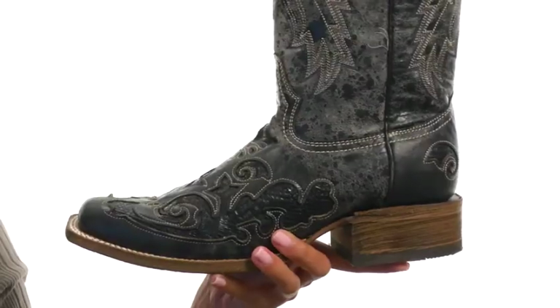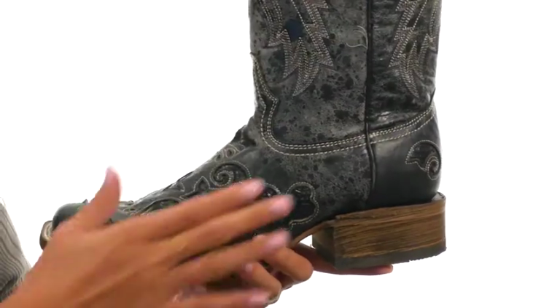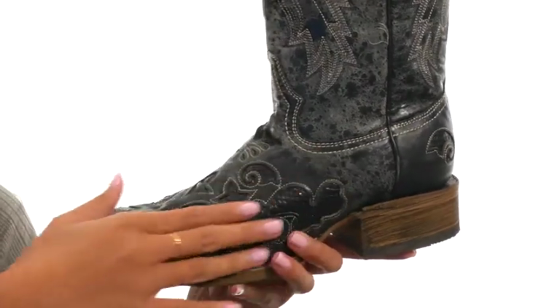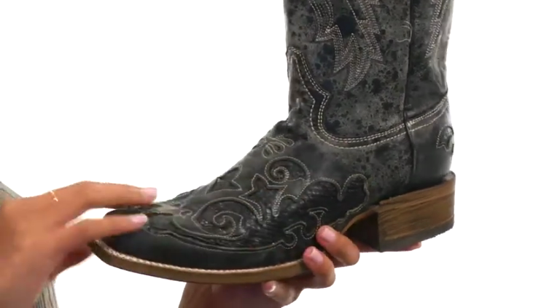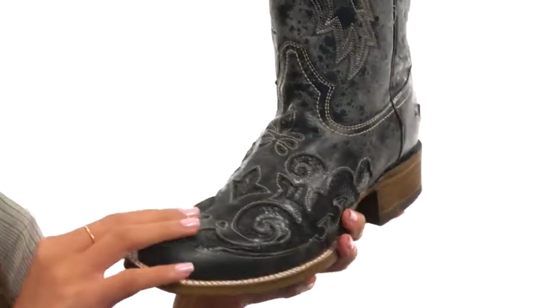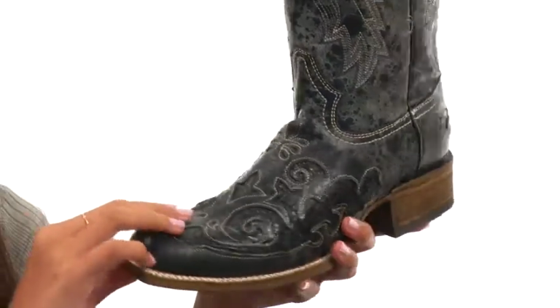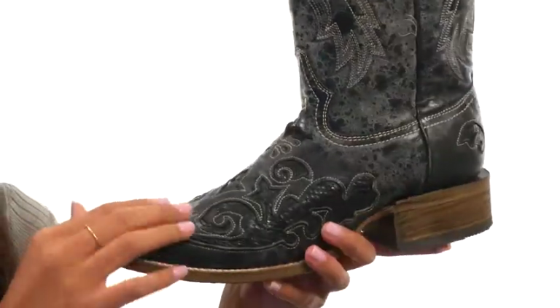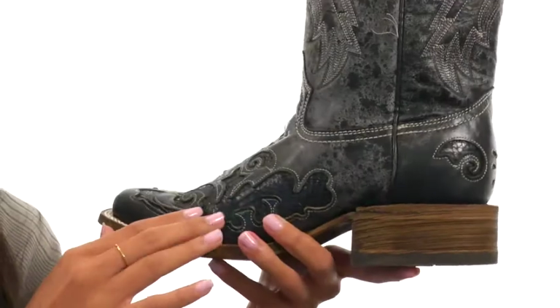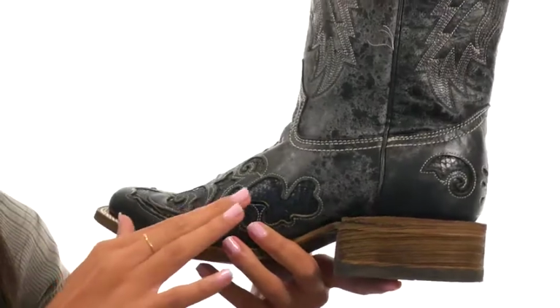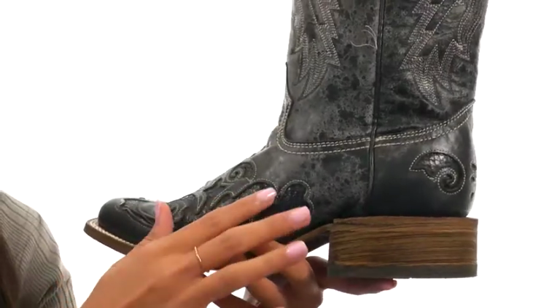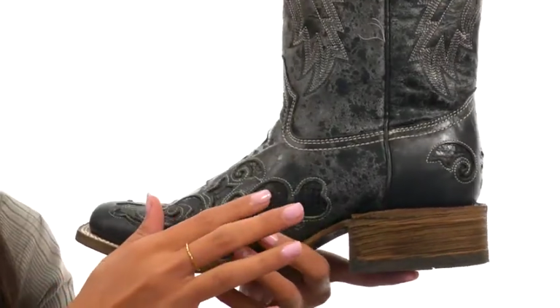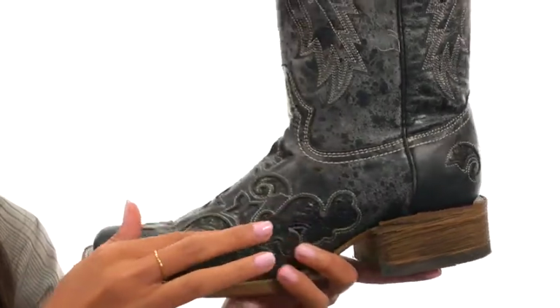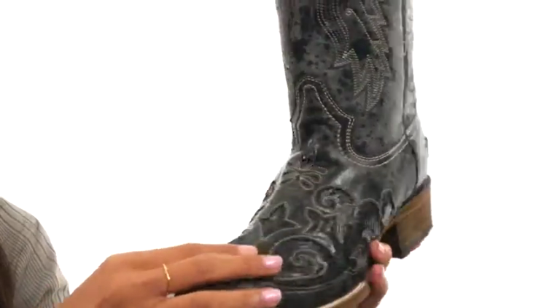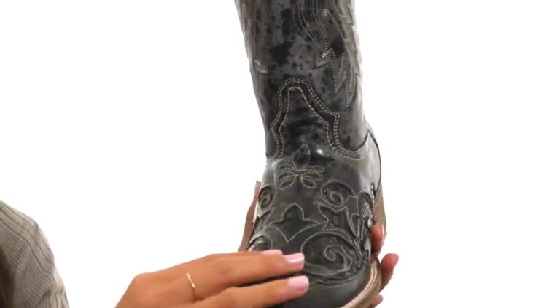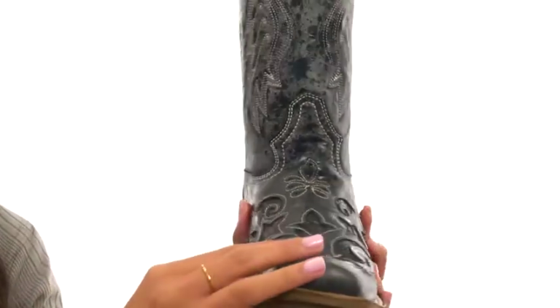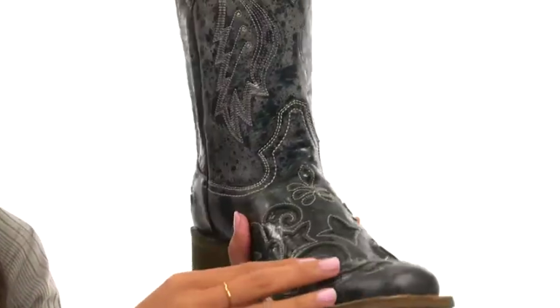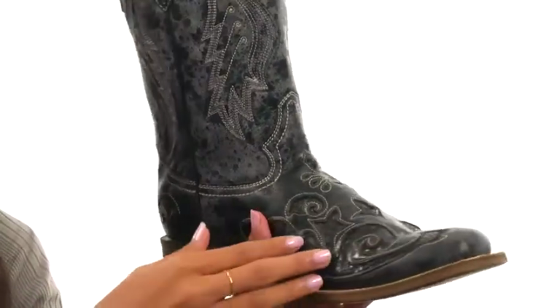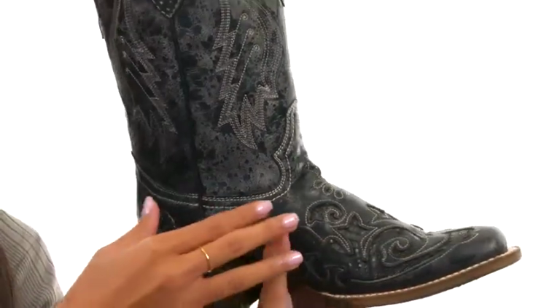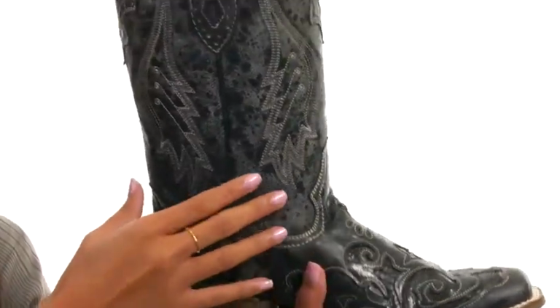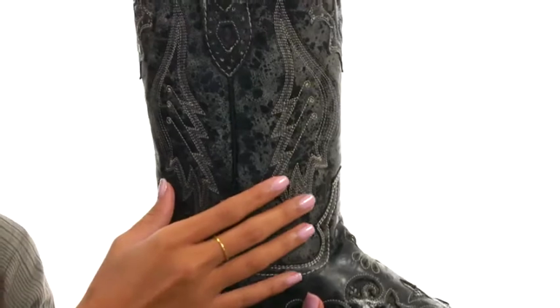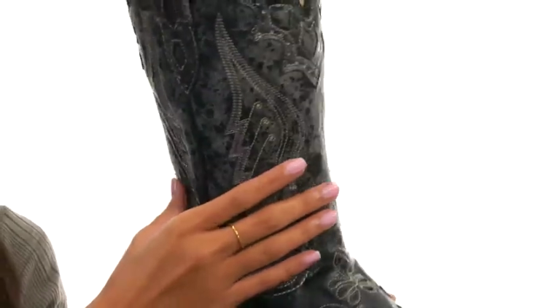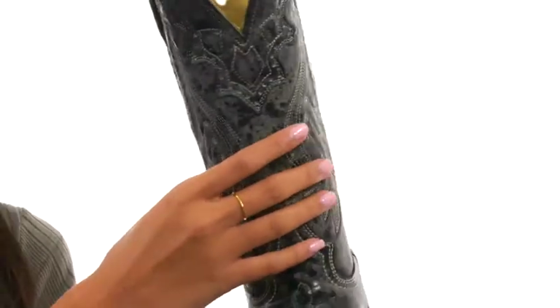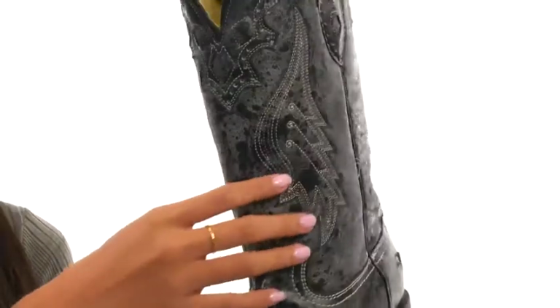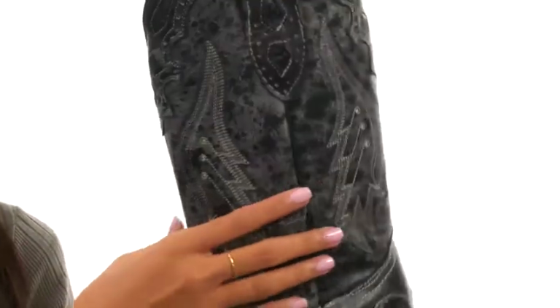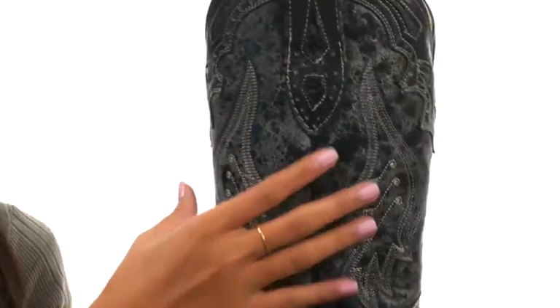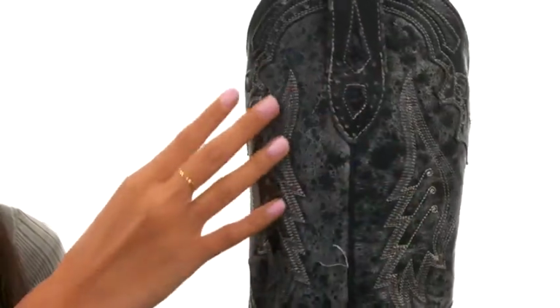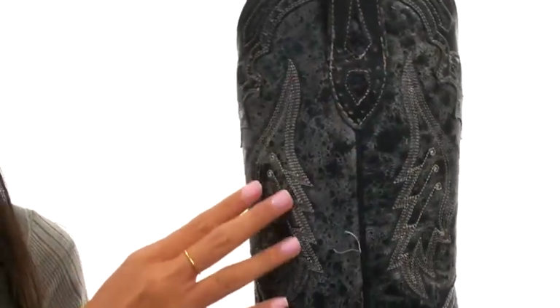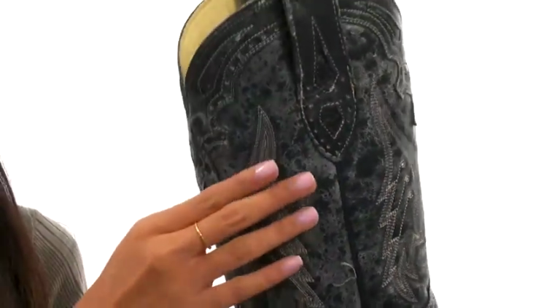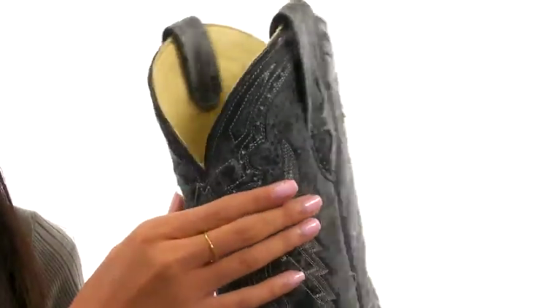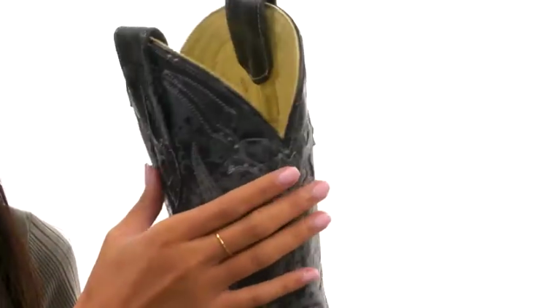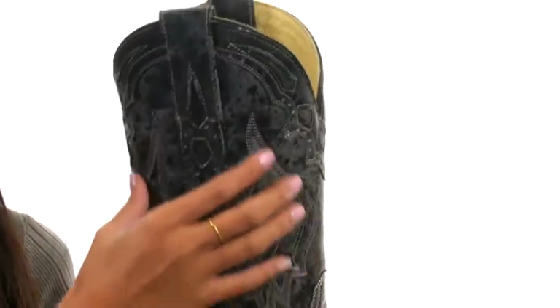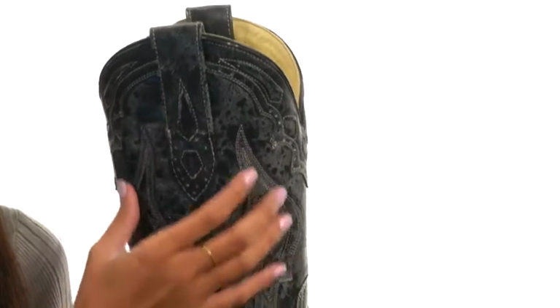This boot is made with handcrafted leather uppers with some gorgeous snake printed inlay designs that give it such a unique look. Not only that, but you have some distressing as the finish along with western stitching, which definitely gives it that sort of roughed up, edgy vibe.